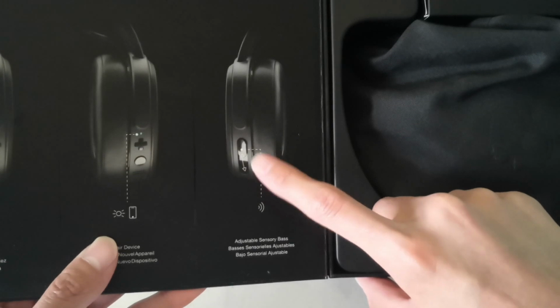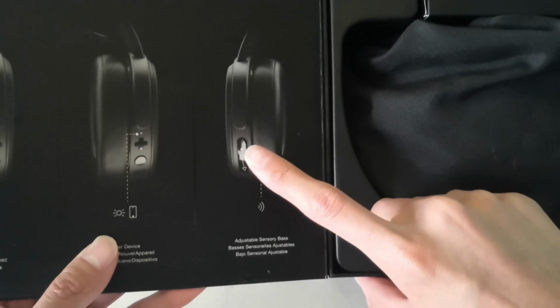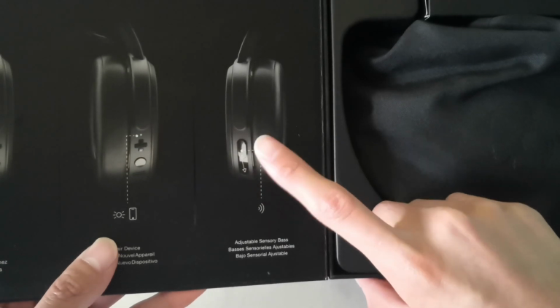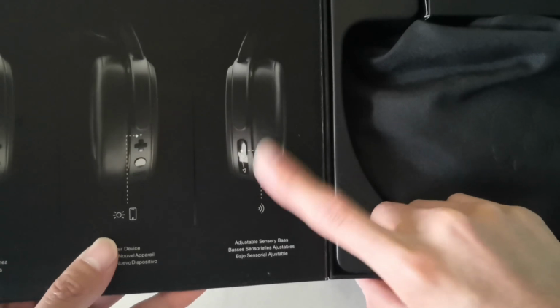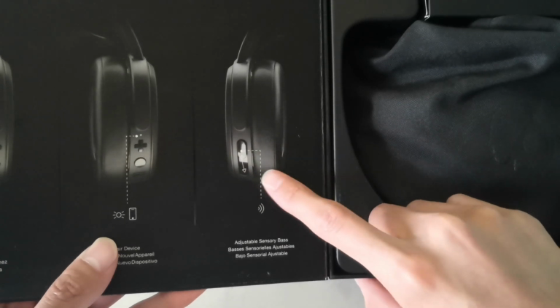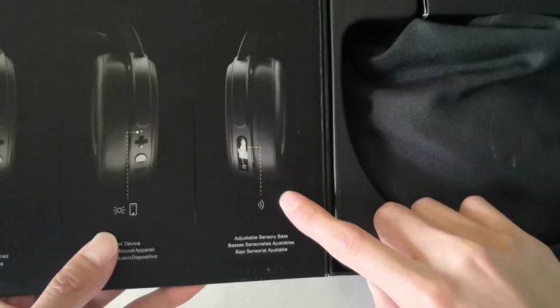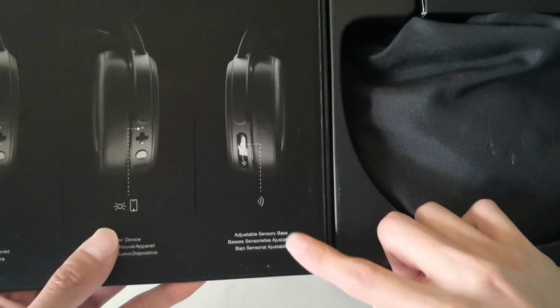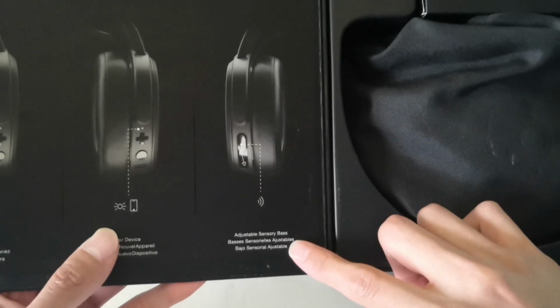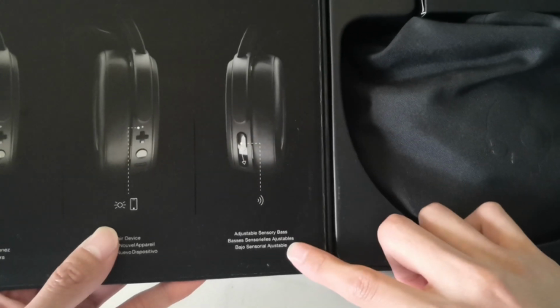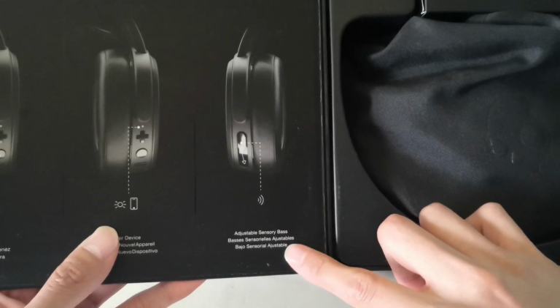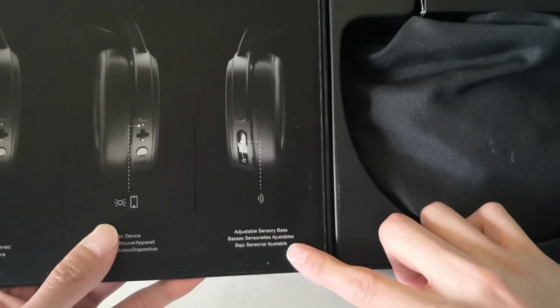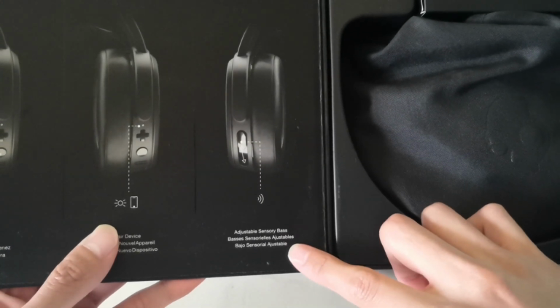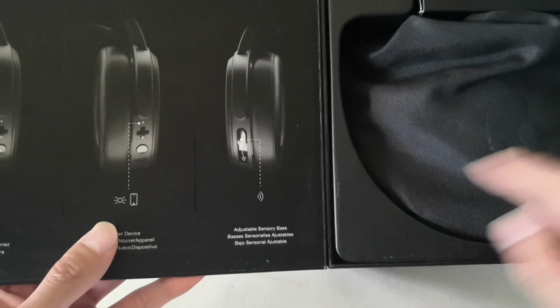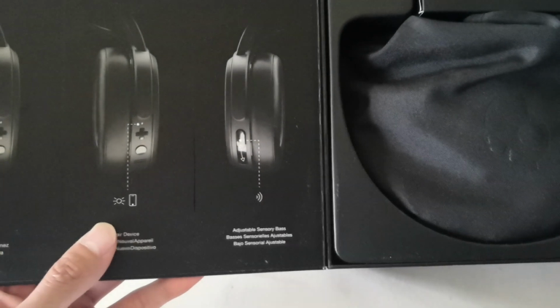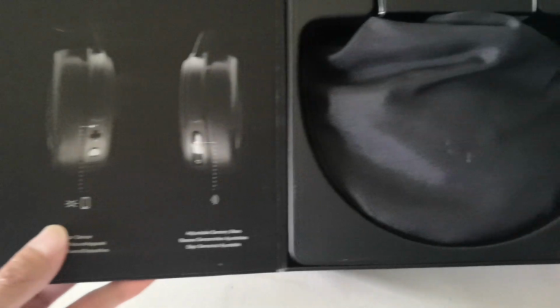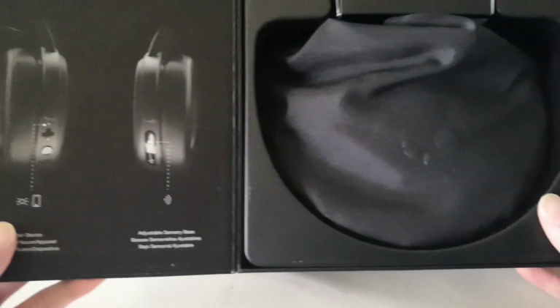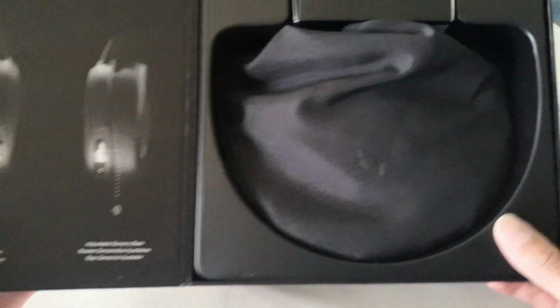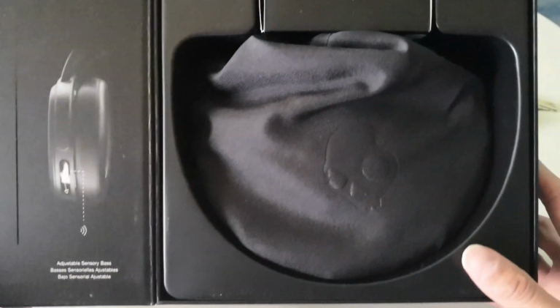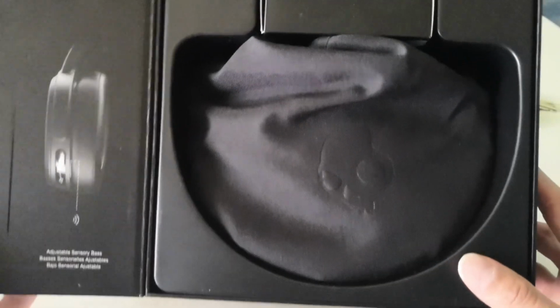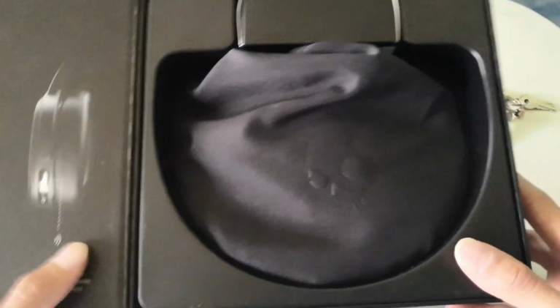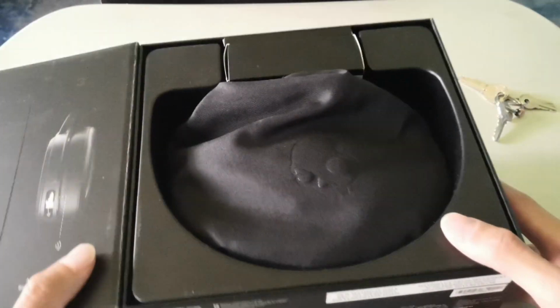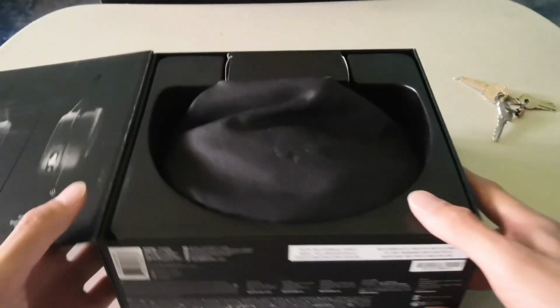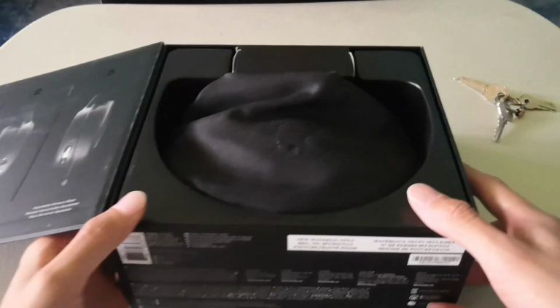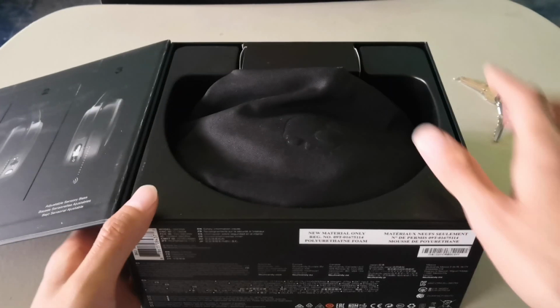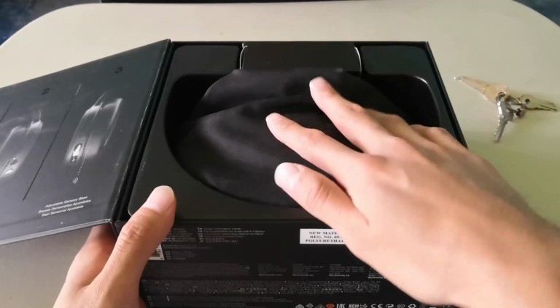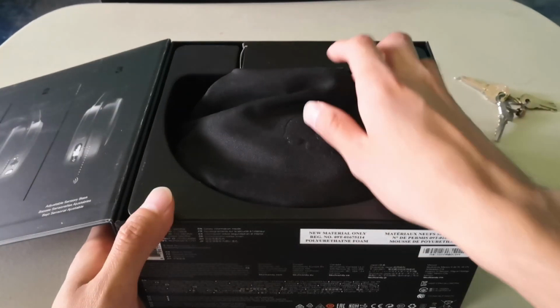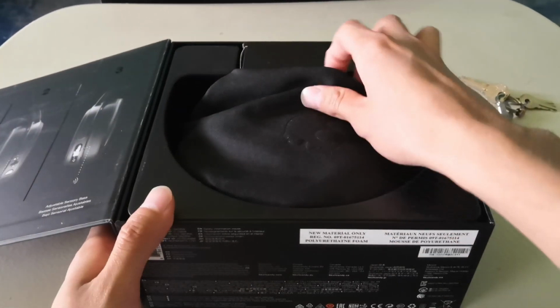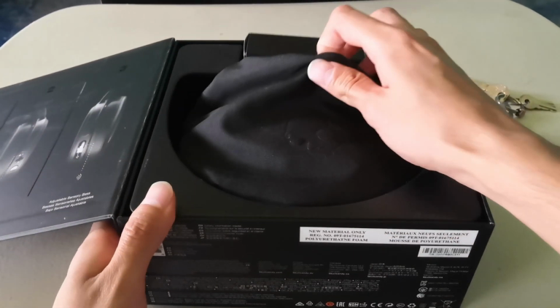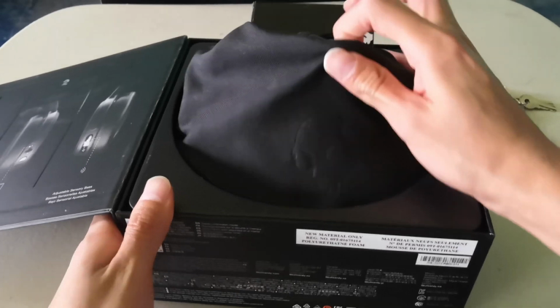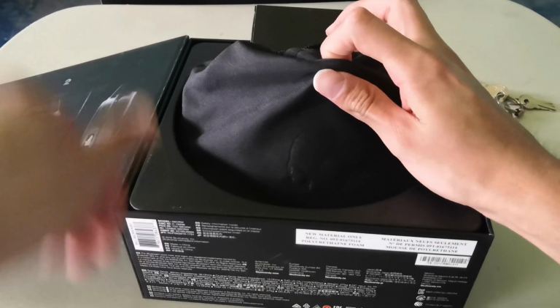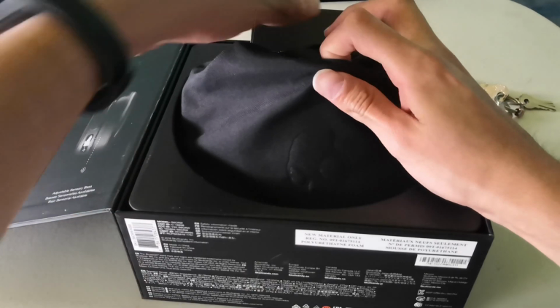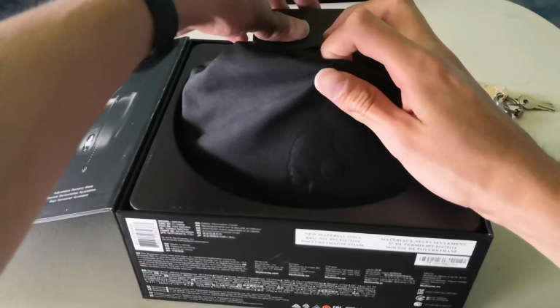And here we have the bass sensor — the delicious bass sensor — which is adjustable to whatever level you need. And on this side we find a bag.